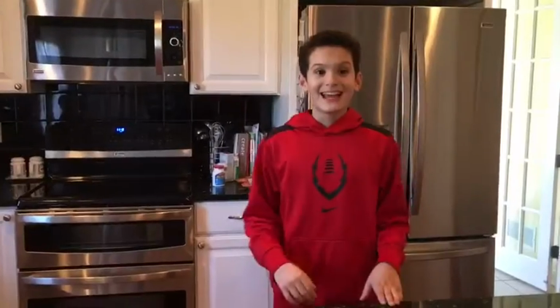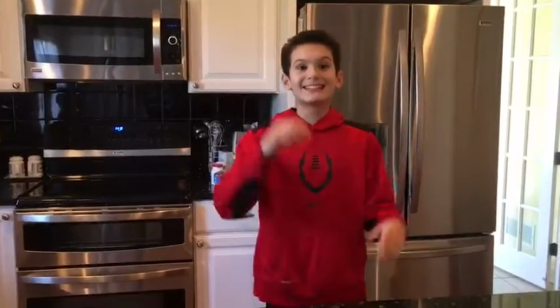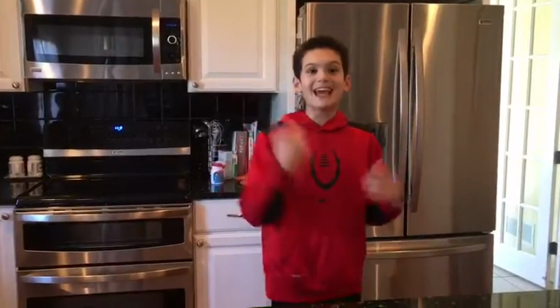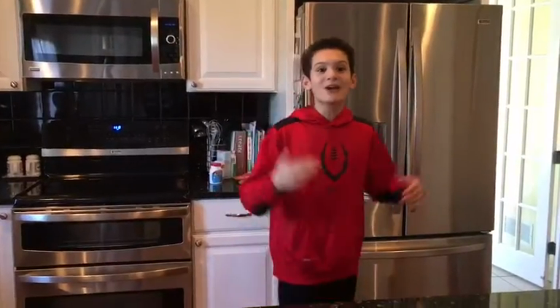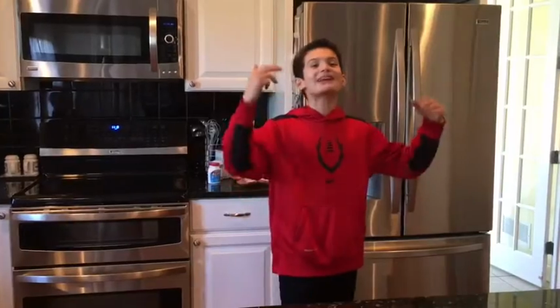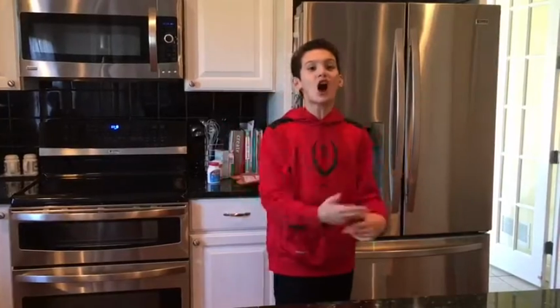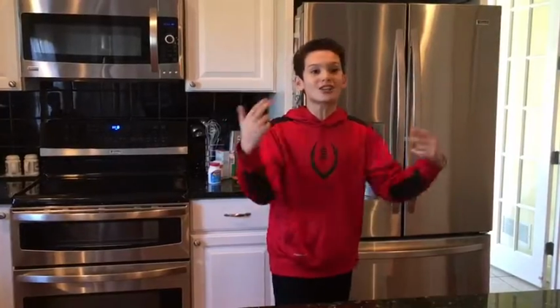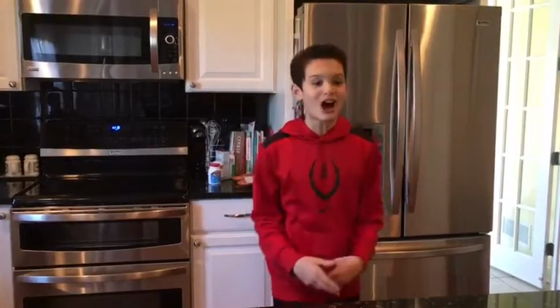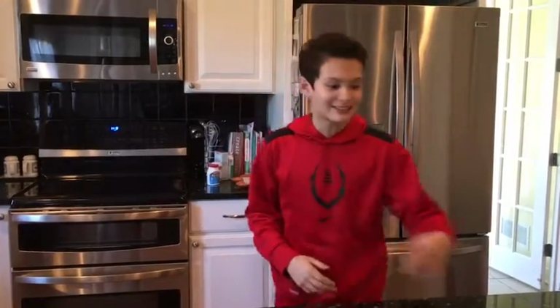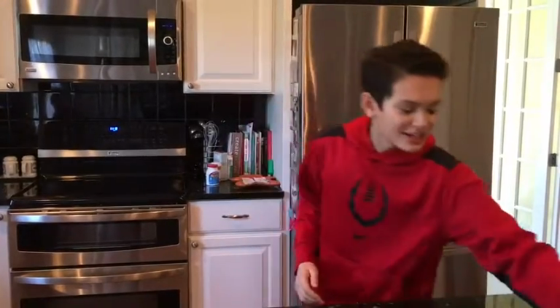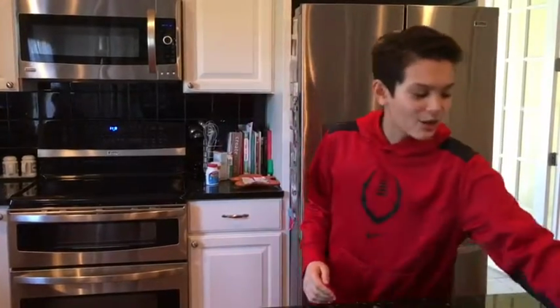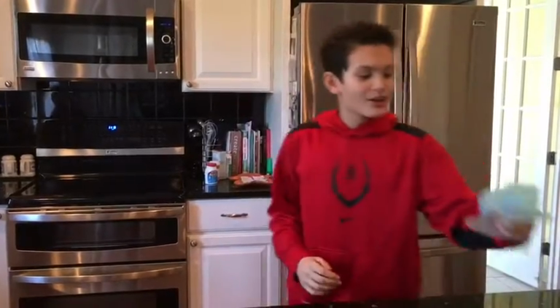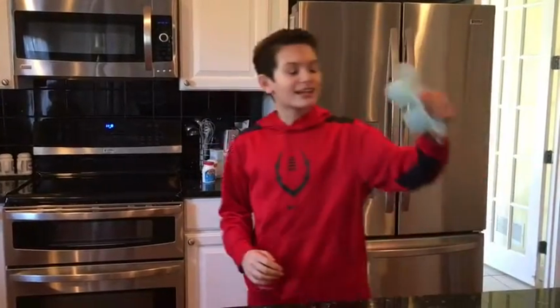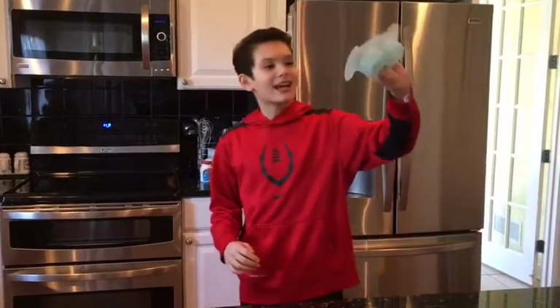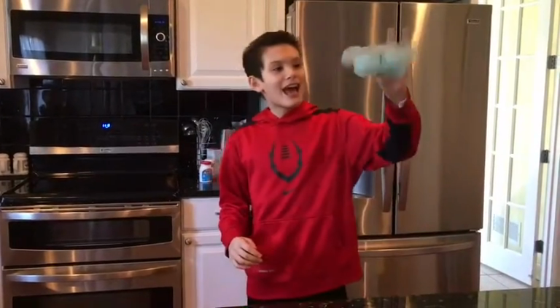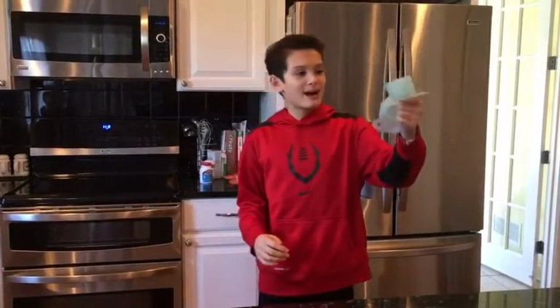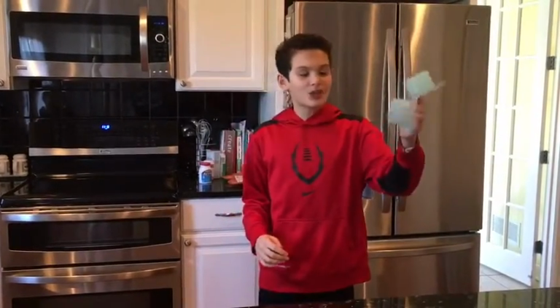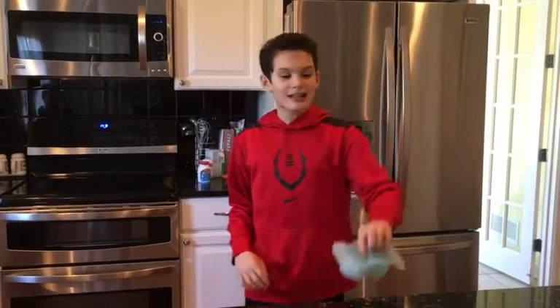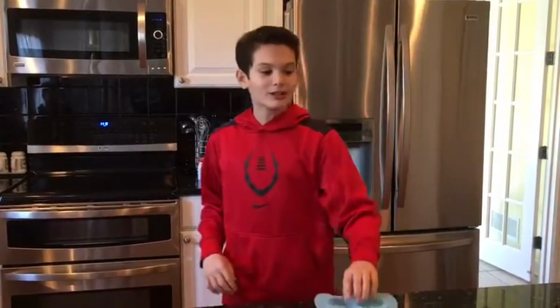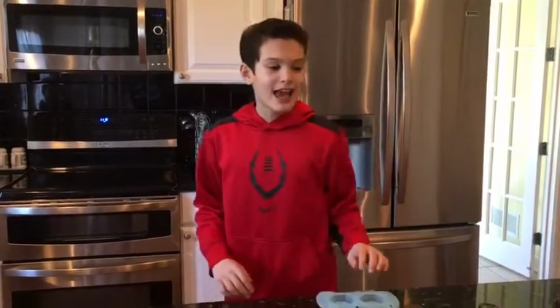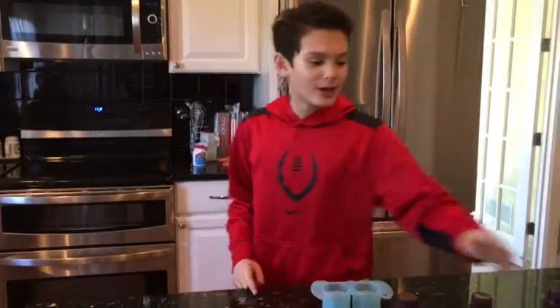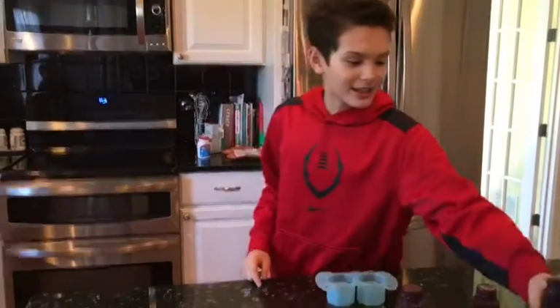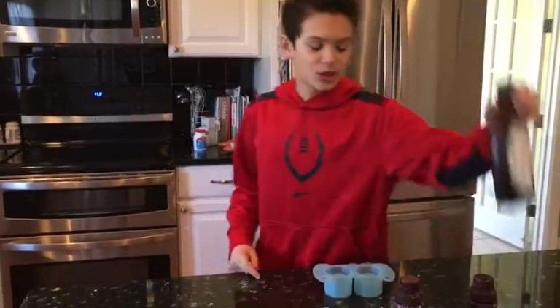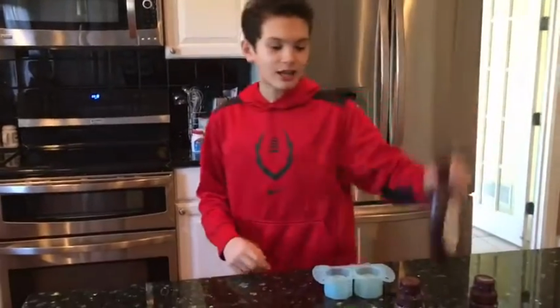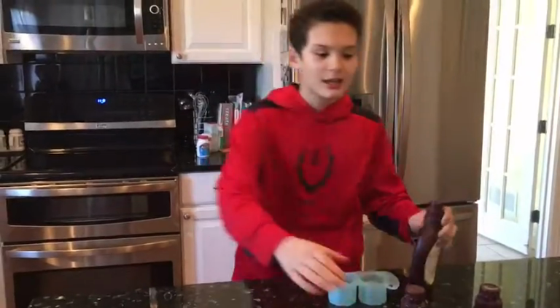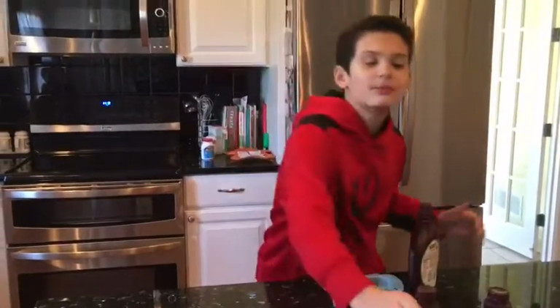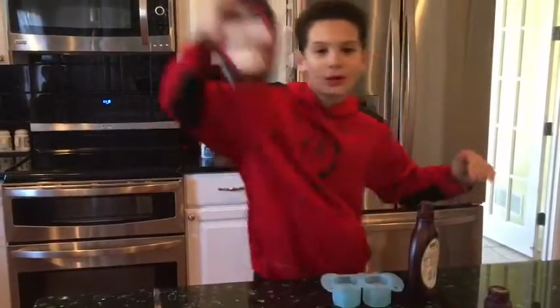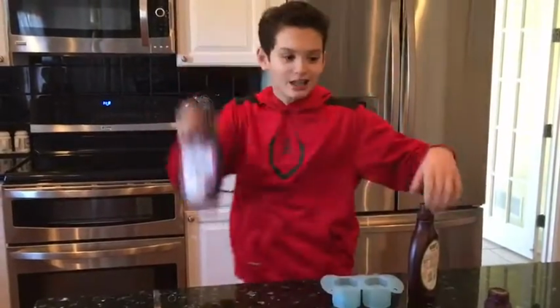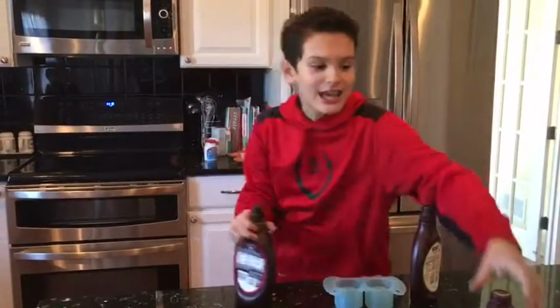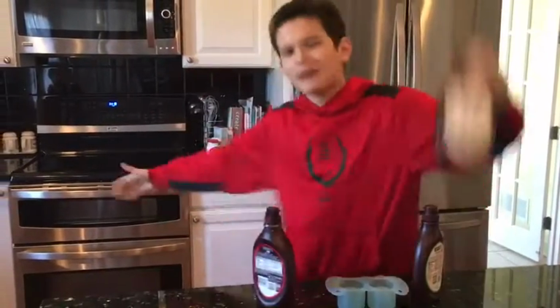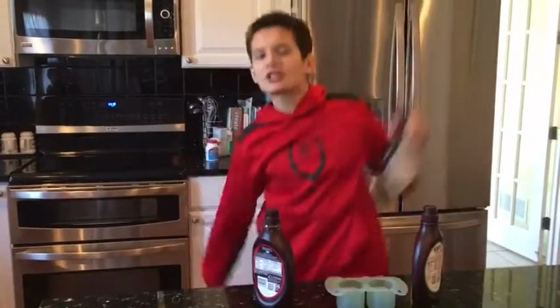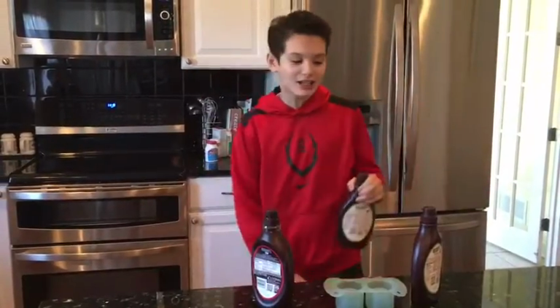And today we are making chocolate shot glasses! So you're gonna need a shot glass mold, and we're gonna need some chocolate, some more chocolate, and some more chocolate!